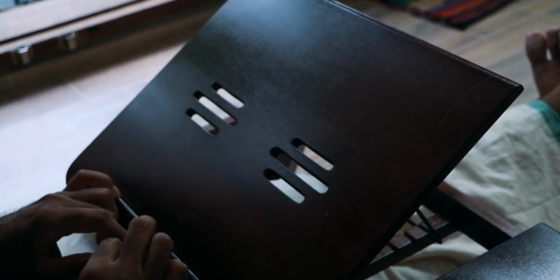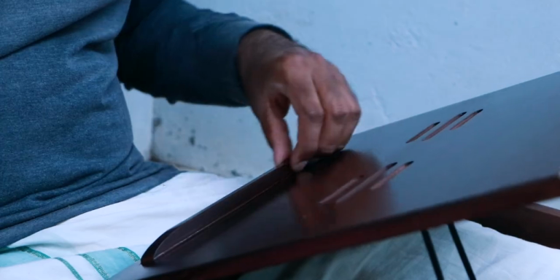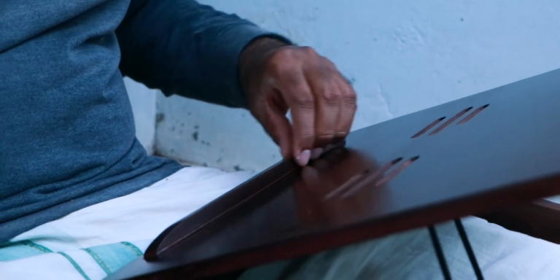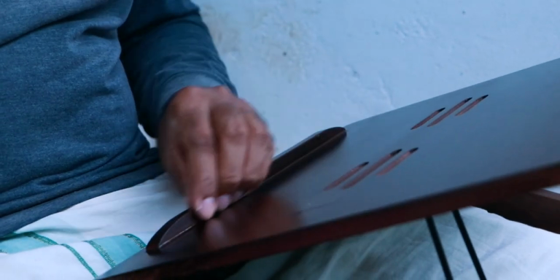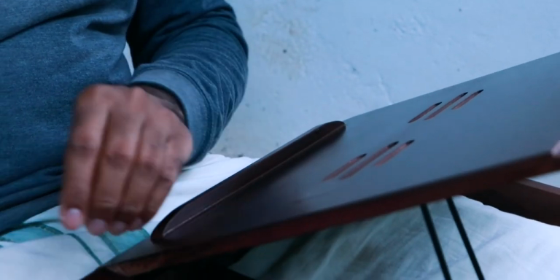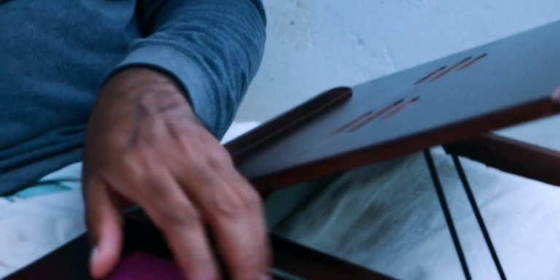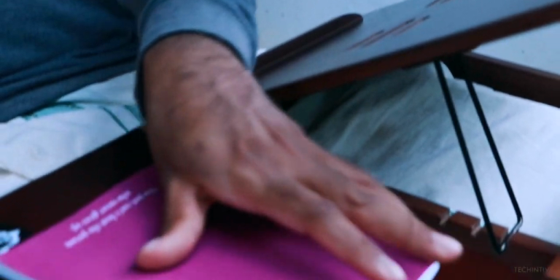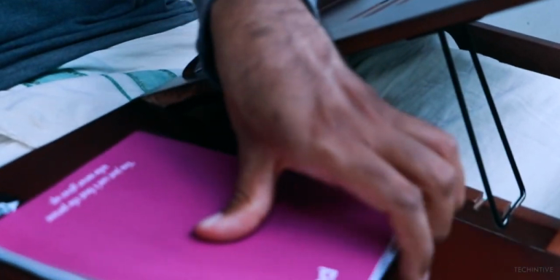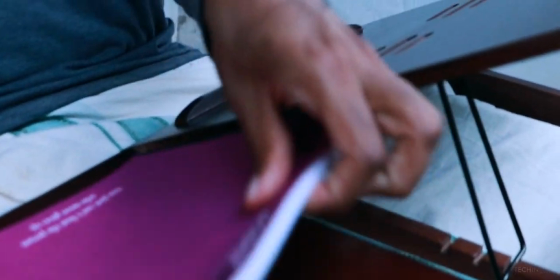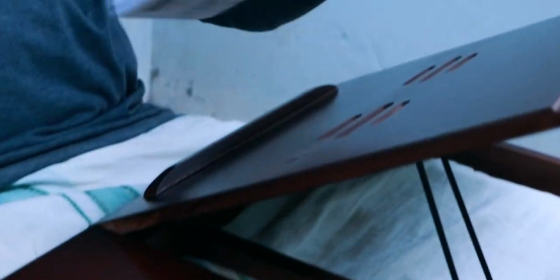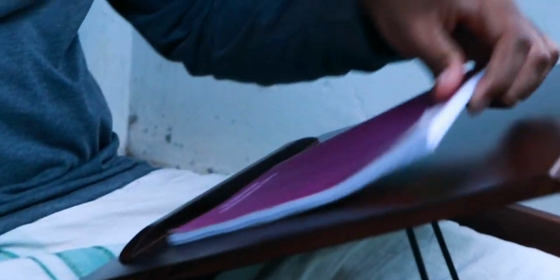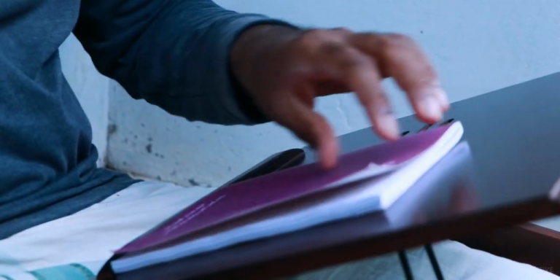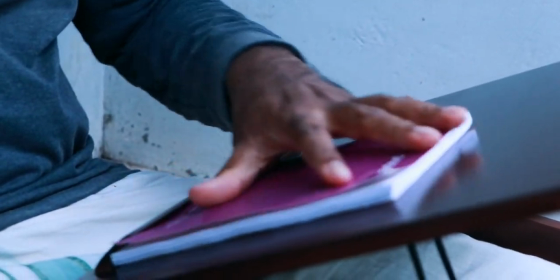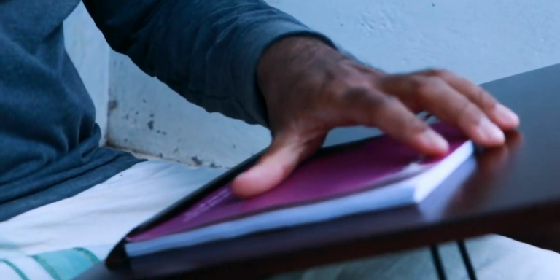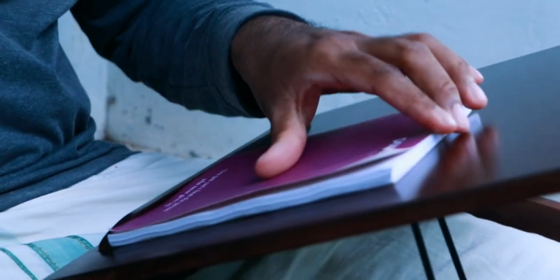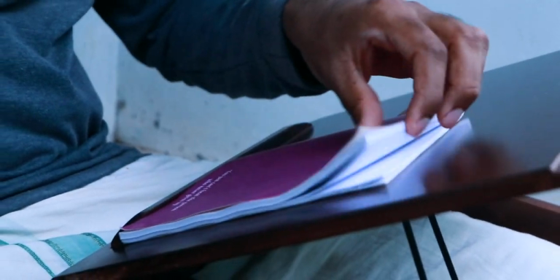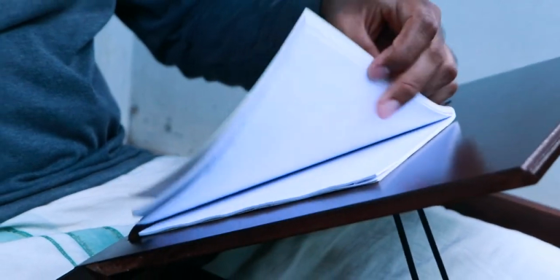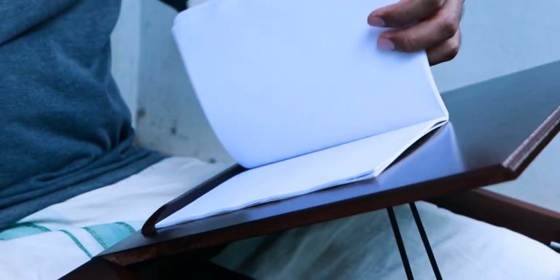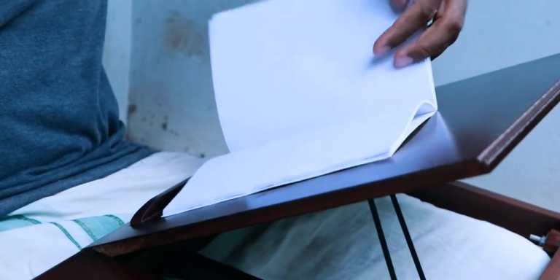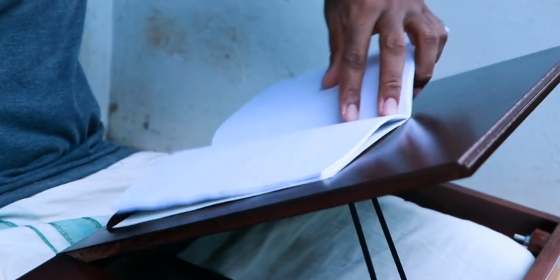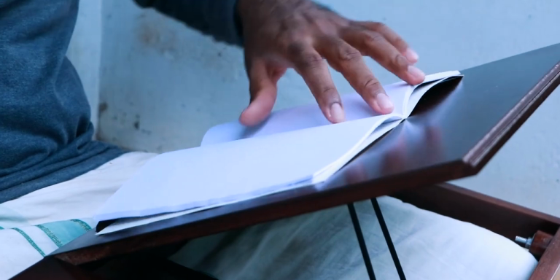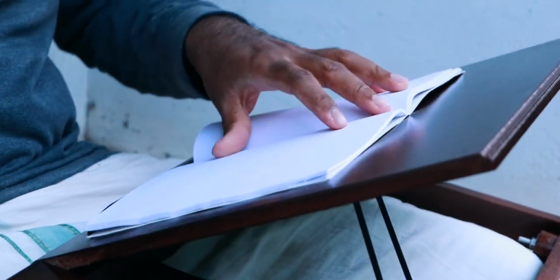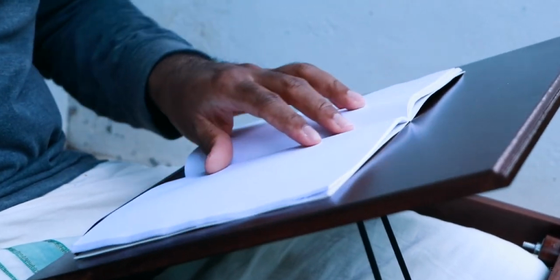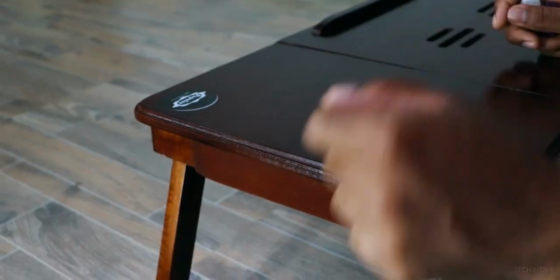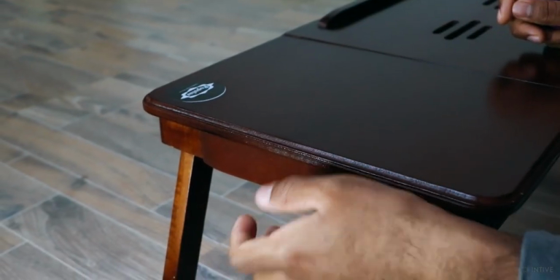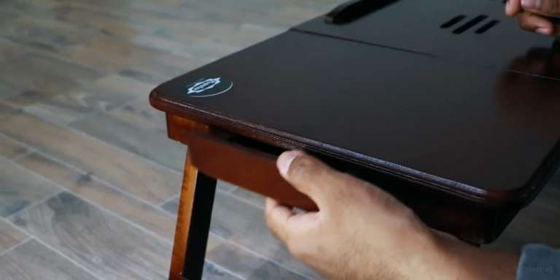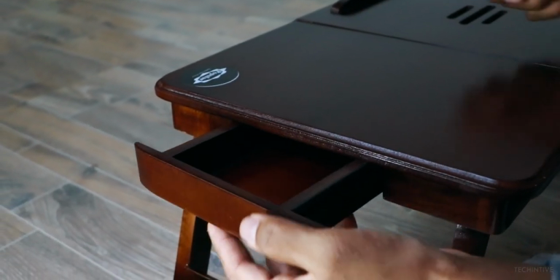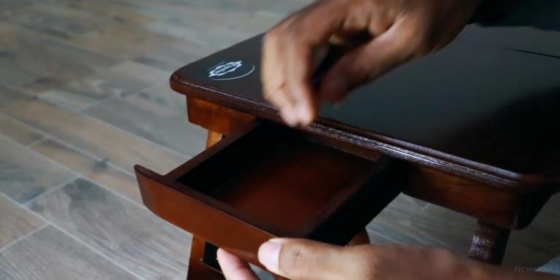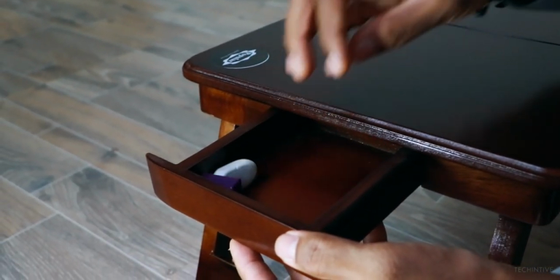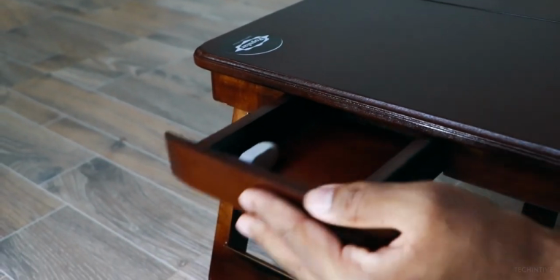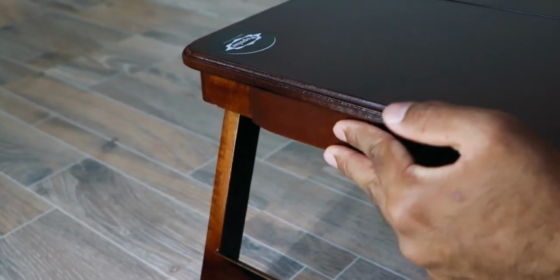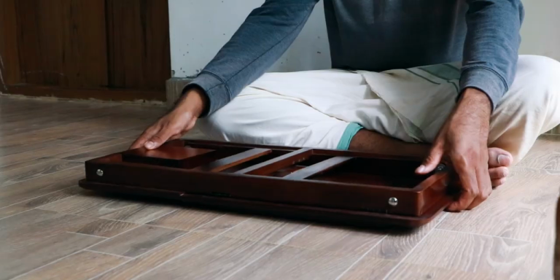There is also a wooden block on the bottom of the tabletop which is really helpful while using a laptop or books. You can also find a small storage space to store your essentials as well.